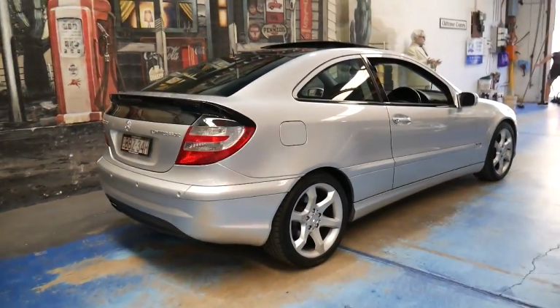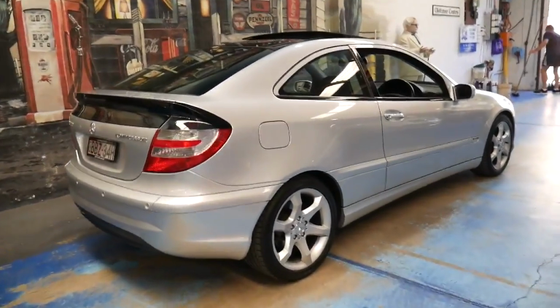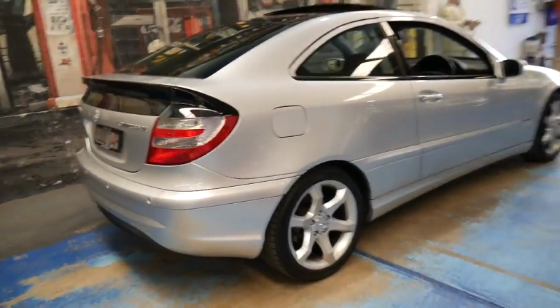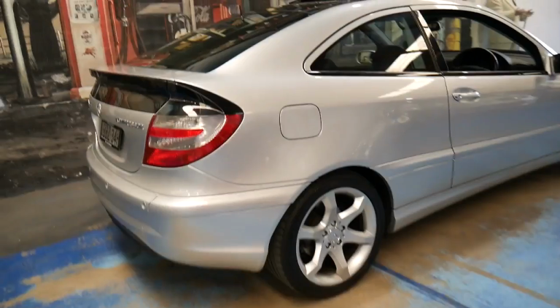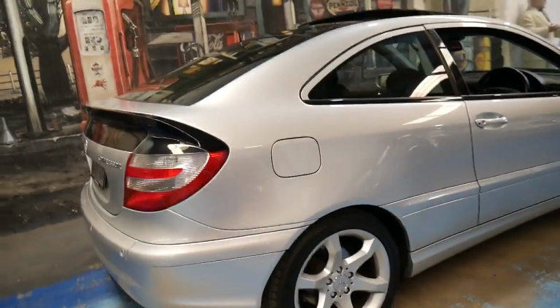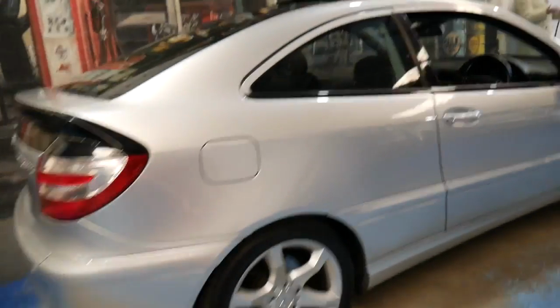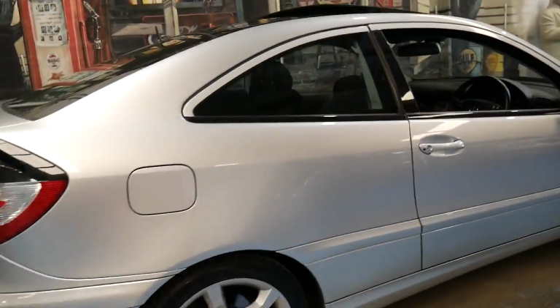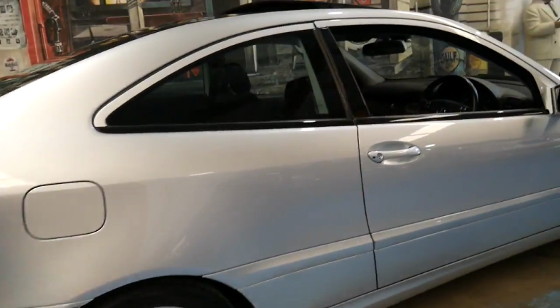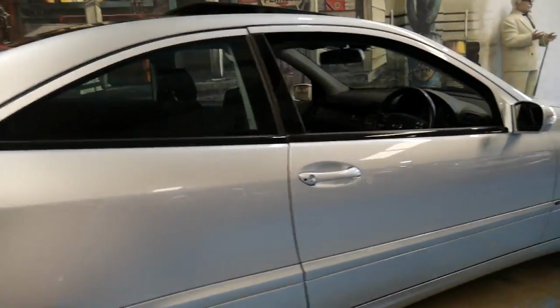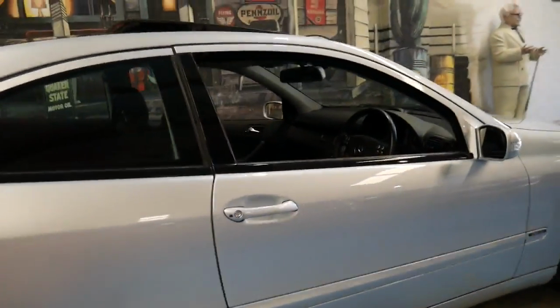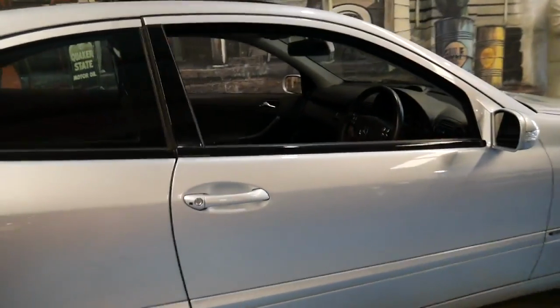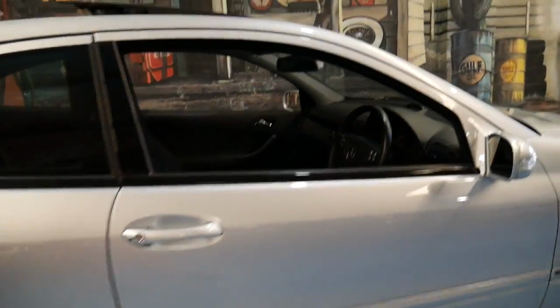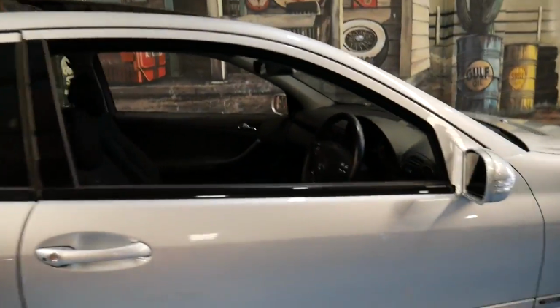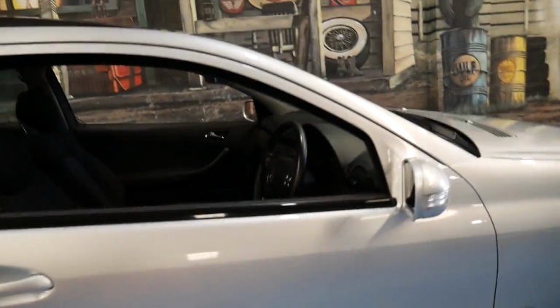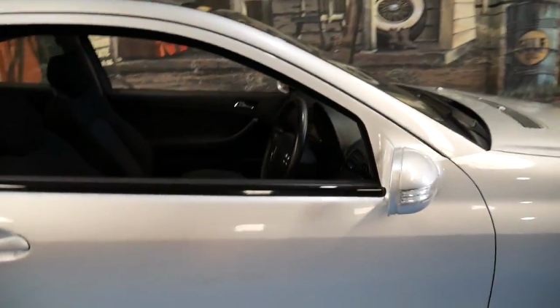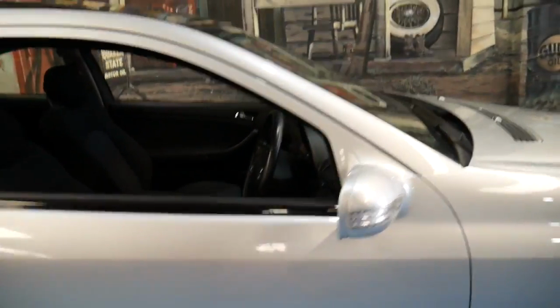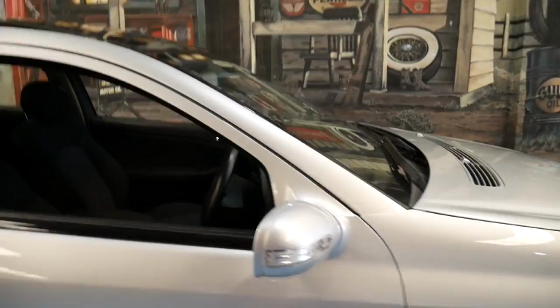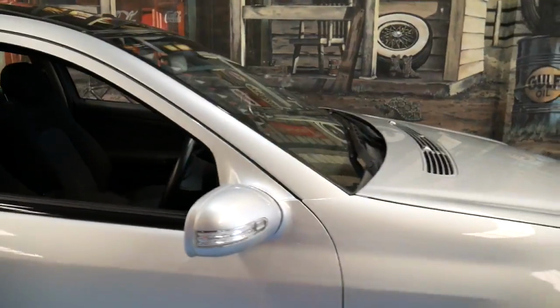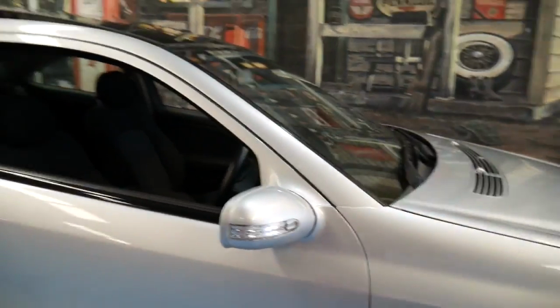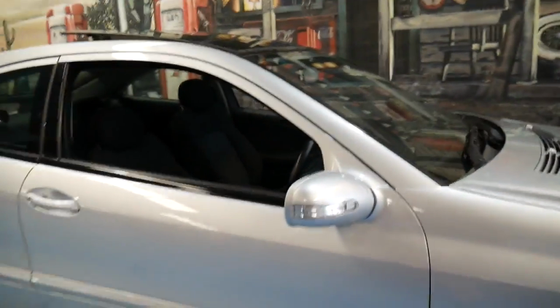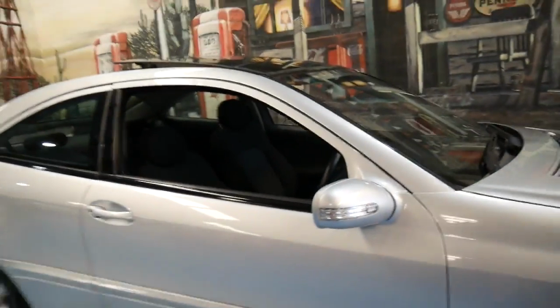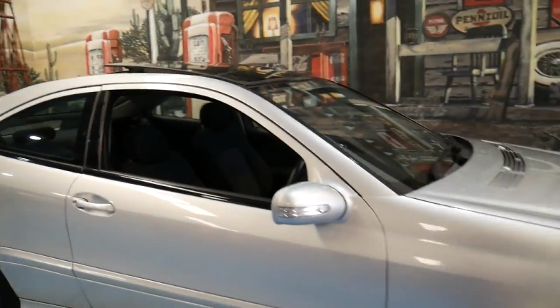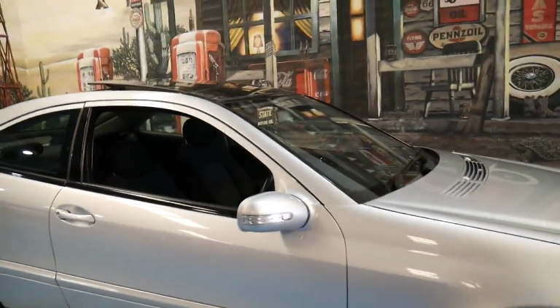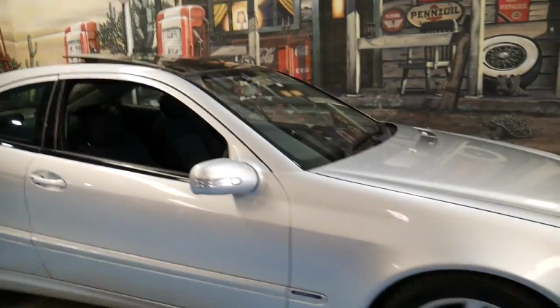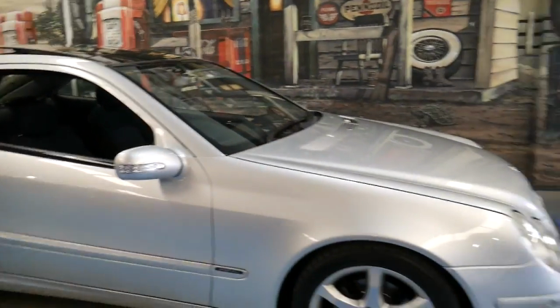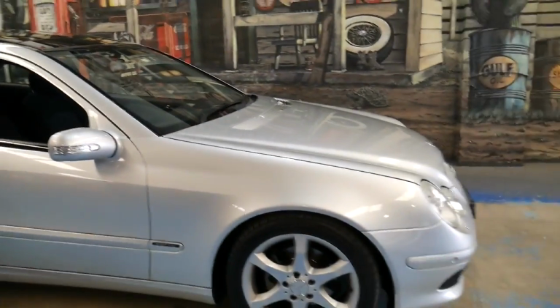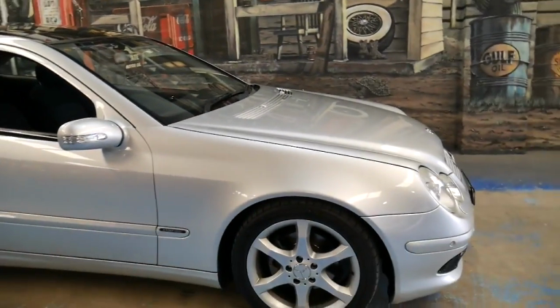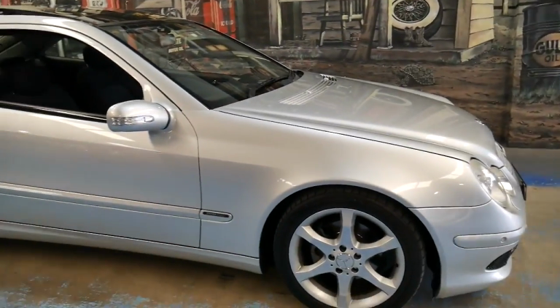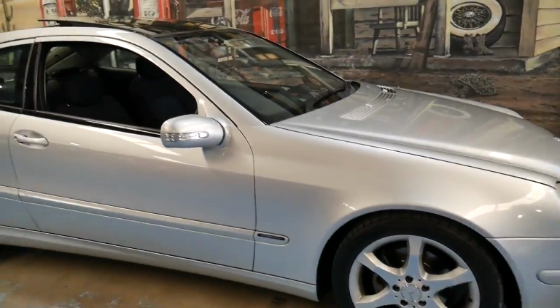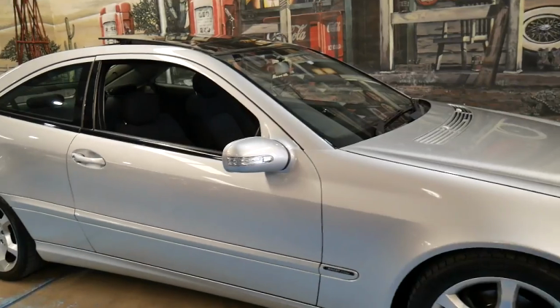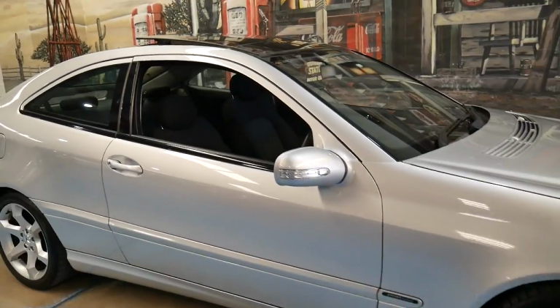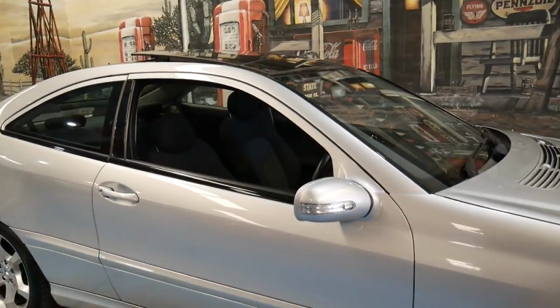If you've been looking for a C180 Compressor — whether it be a Sport Edition or just a normal C180 Compressor — please come and have a look at this car. You're certainly not going to be disappointed. It's very nice and it drives perfectly — I've driven it.